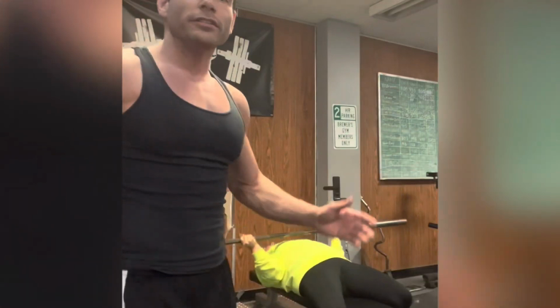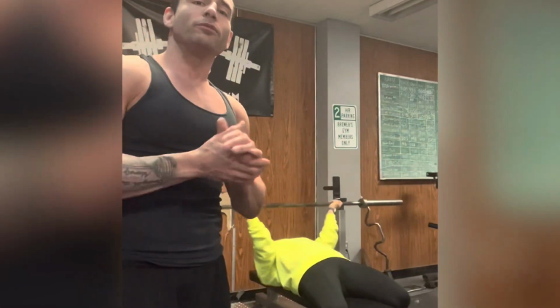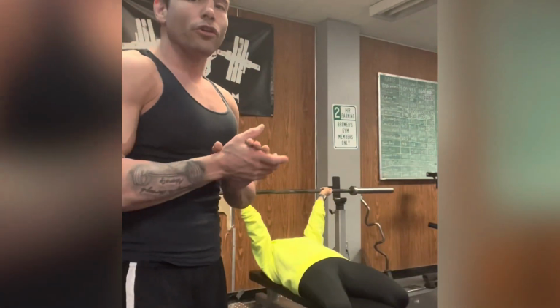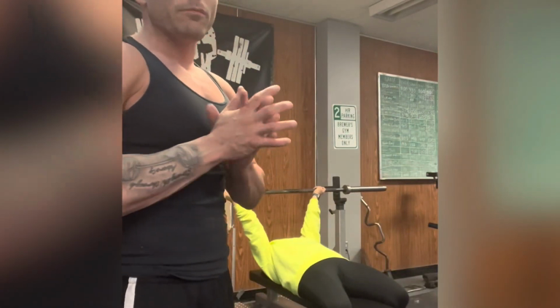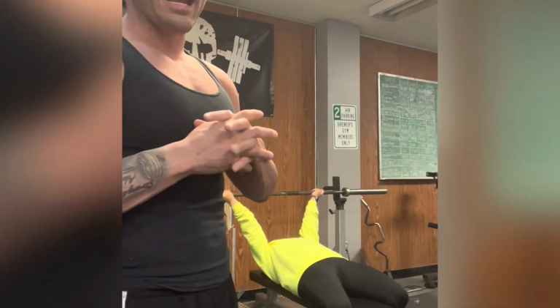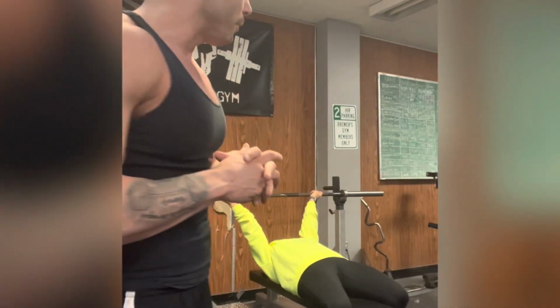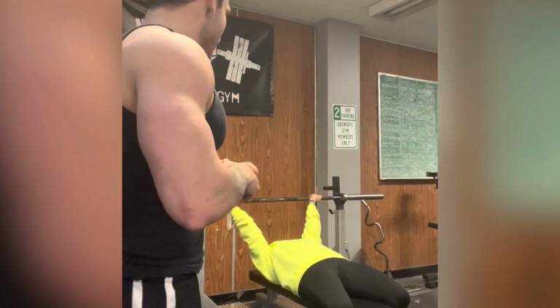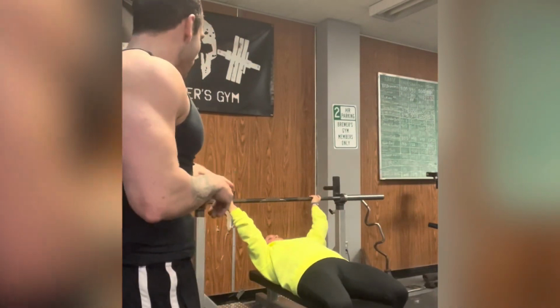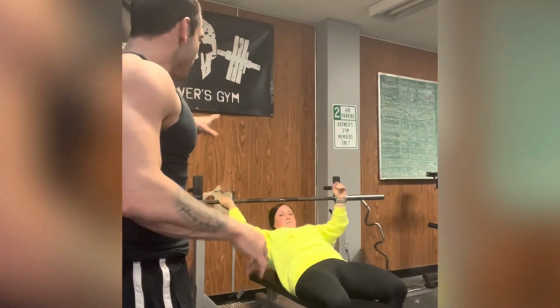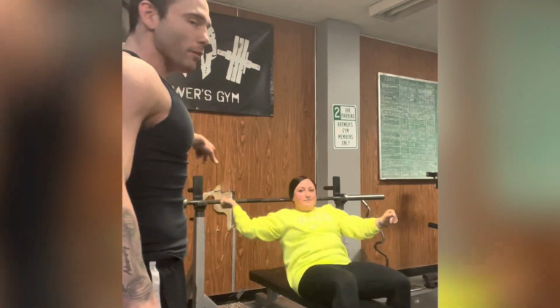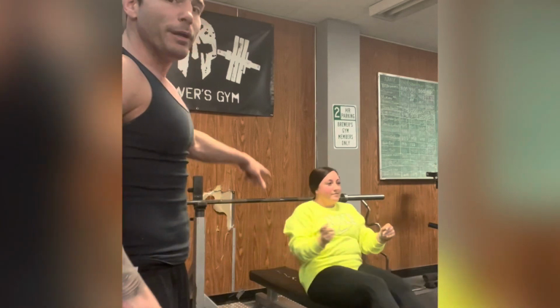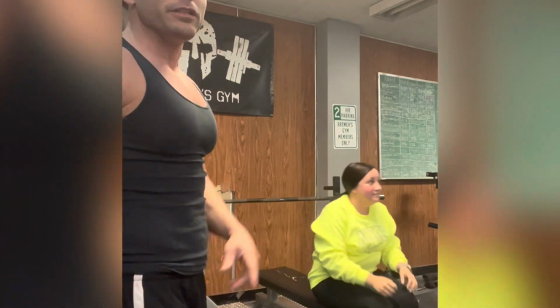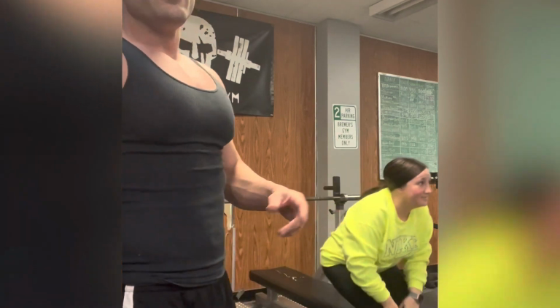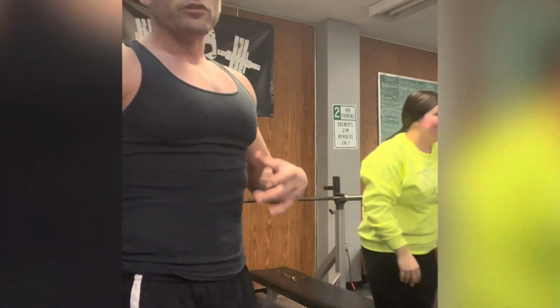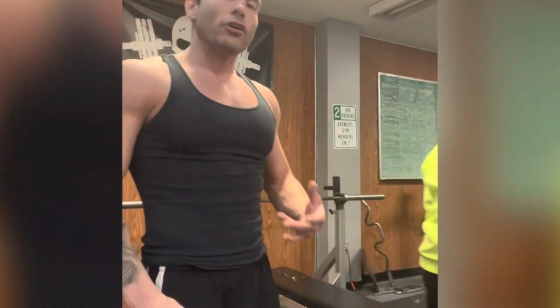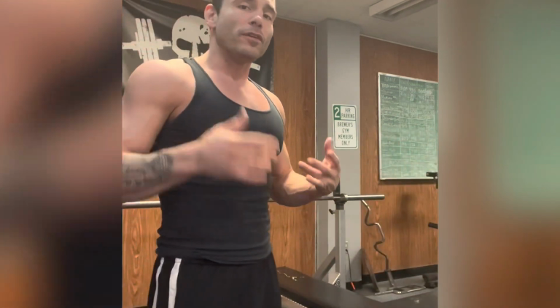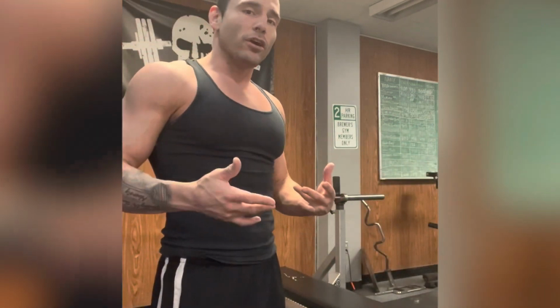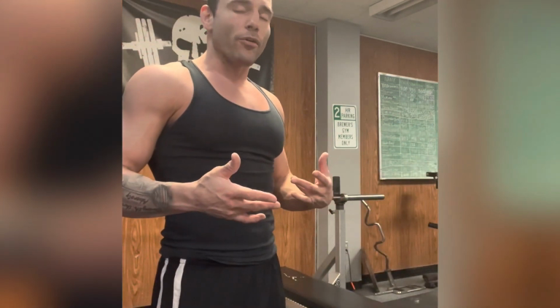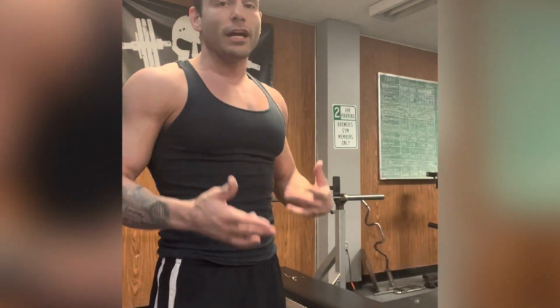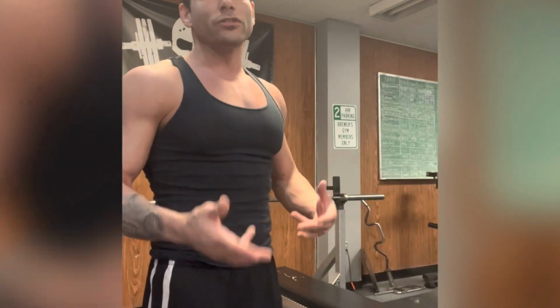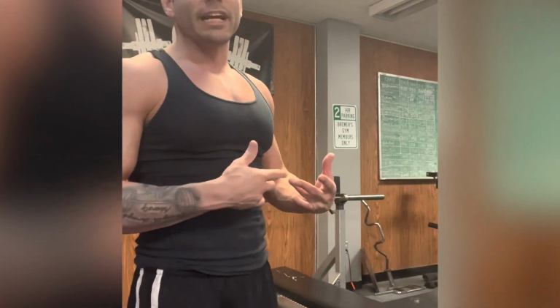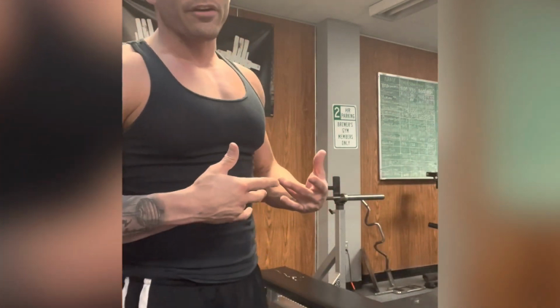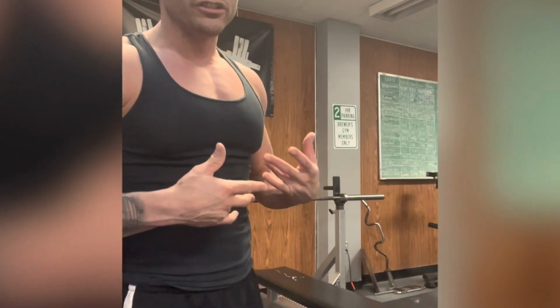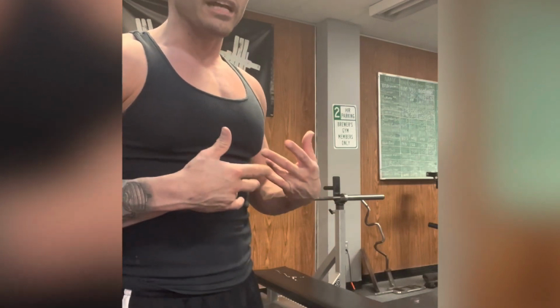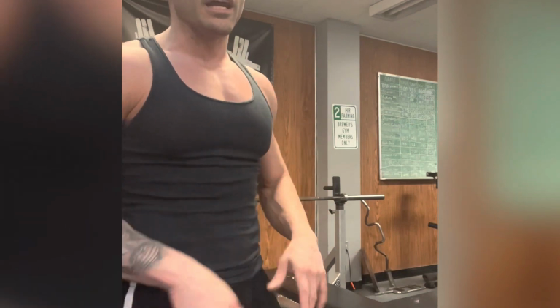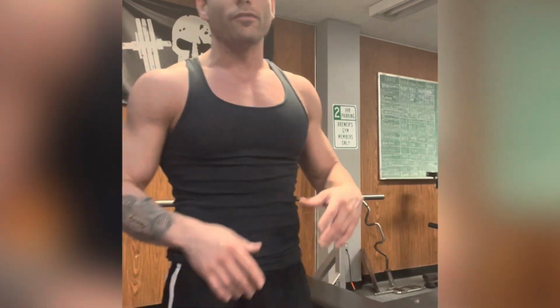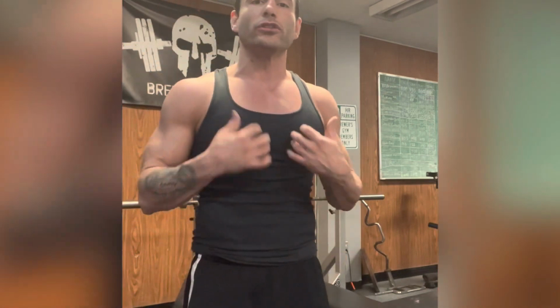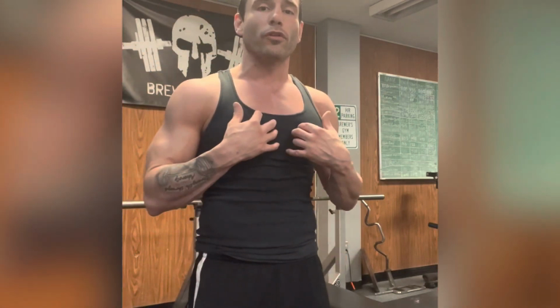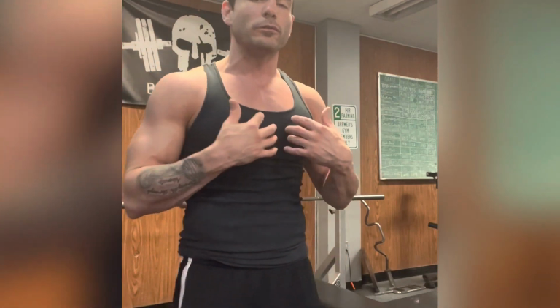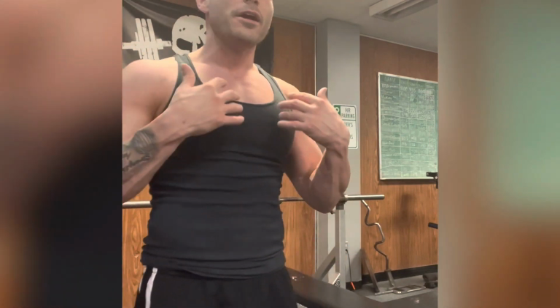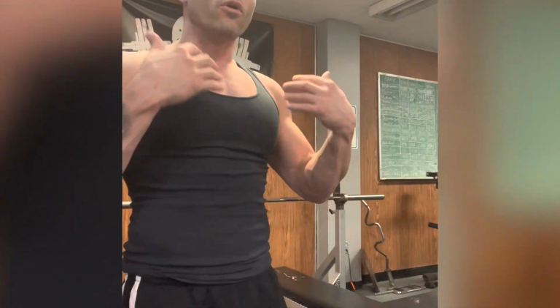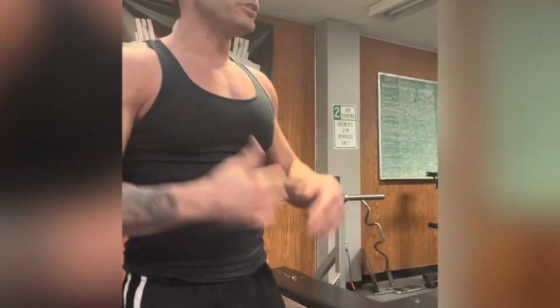Today with the shoulder regimen, what we always start with is reverse bench, because reverse bench is going to be part of our shoulder exercise, but also our secondary chest exercise — reverse bench is going to work 30% more of your upper chest.